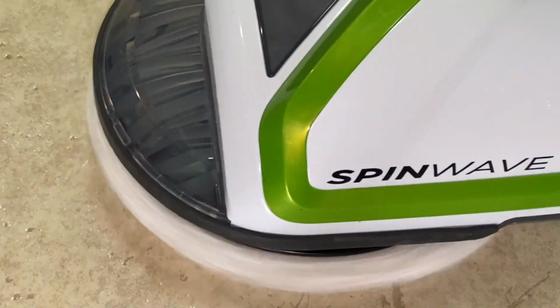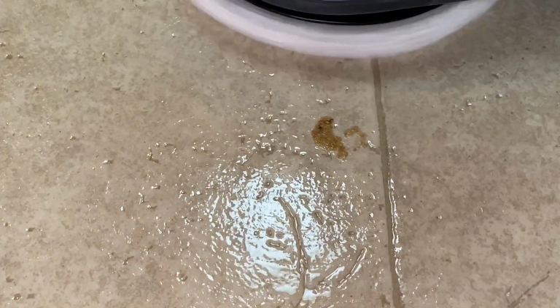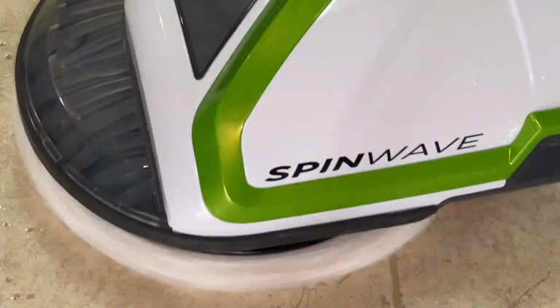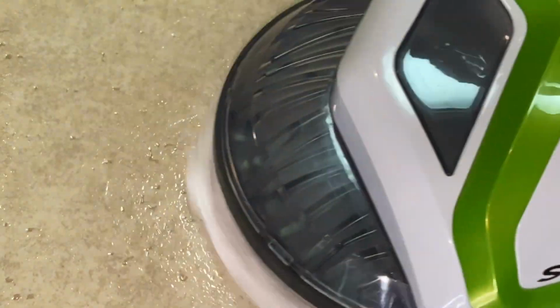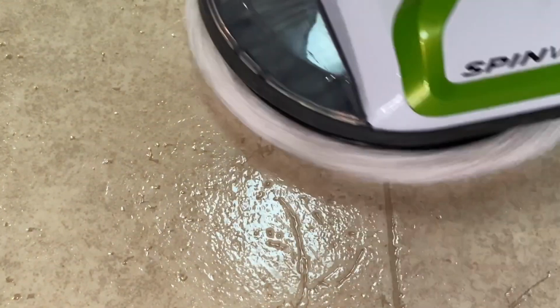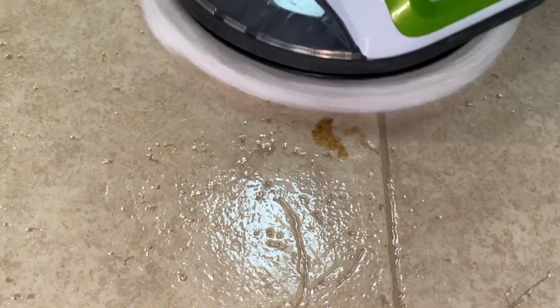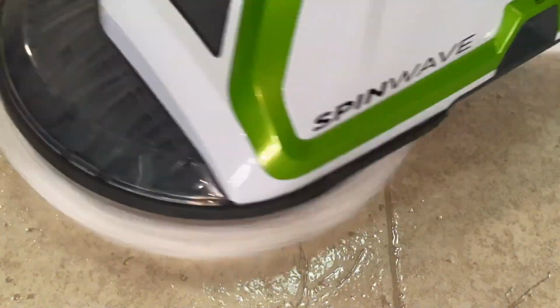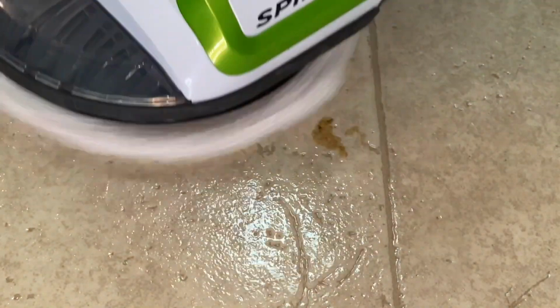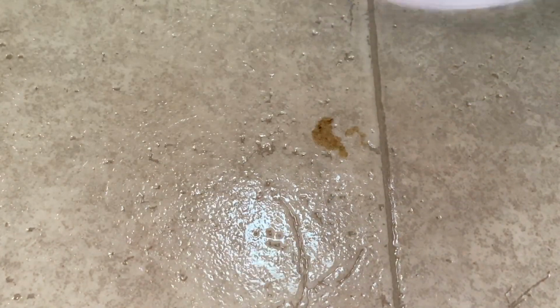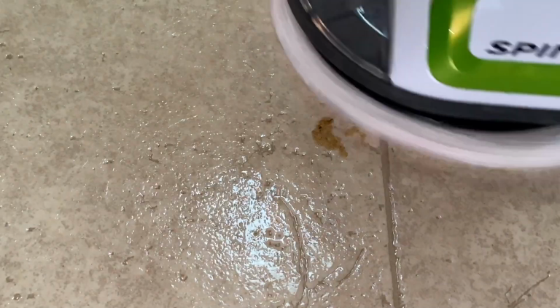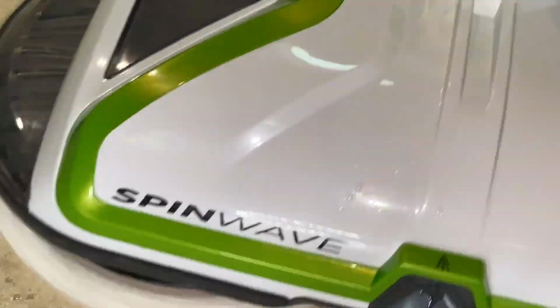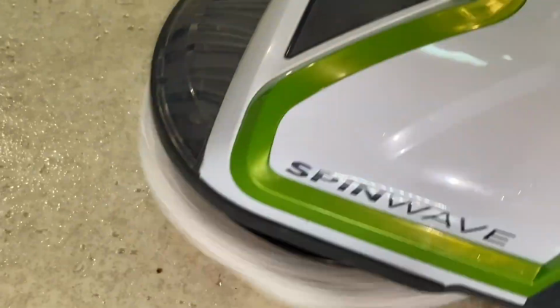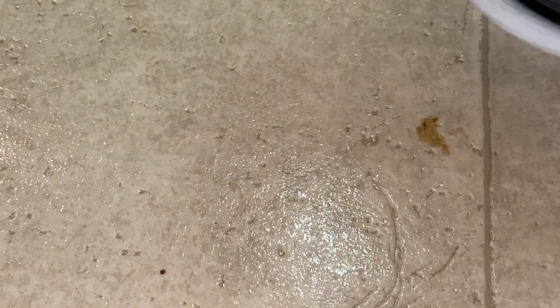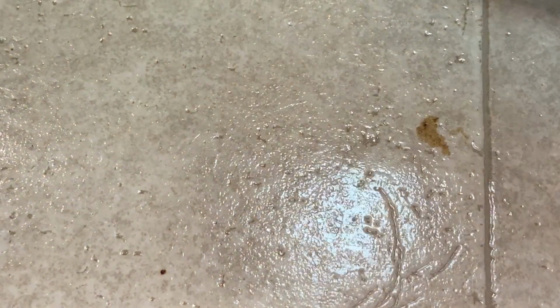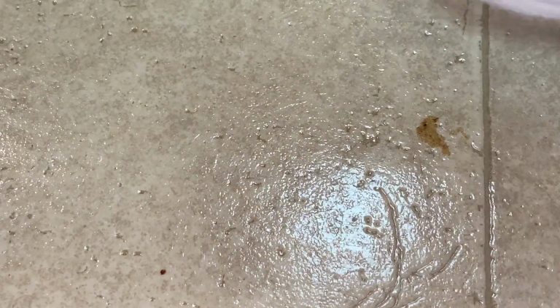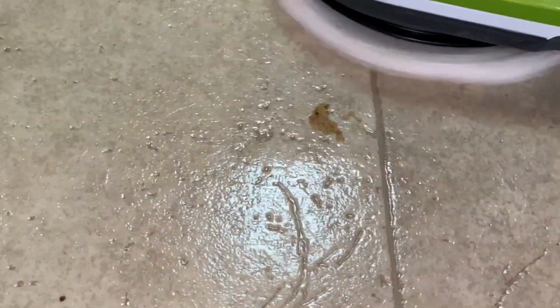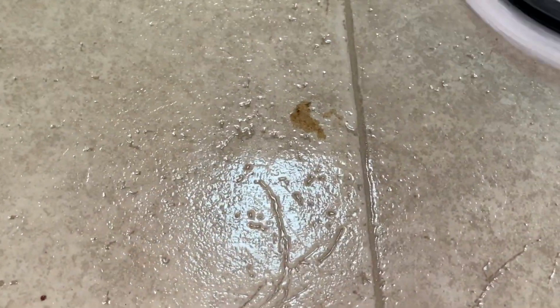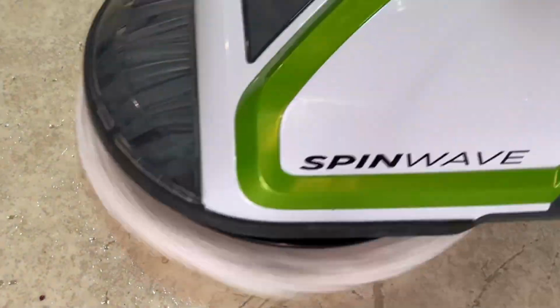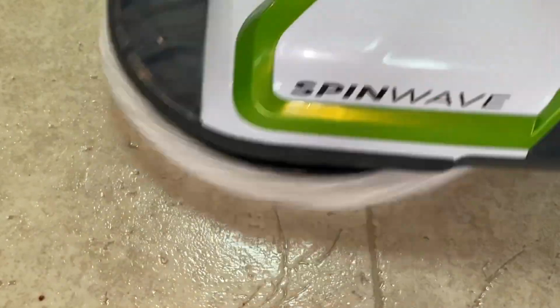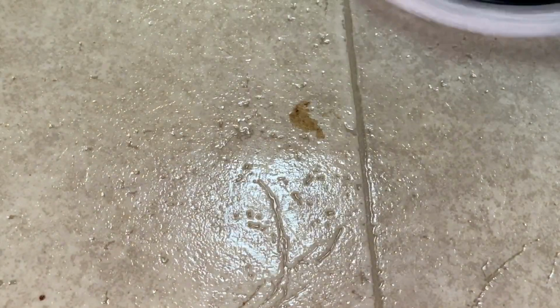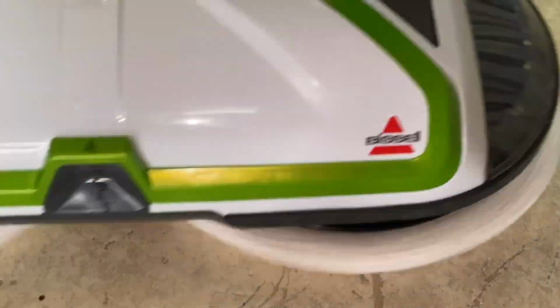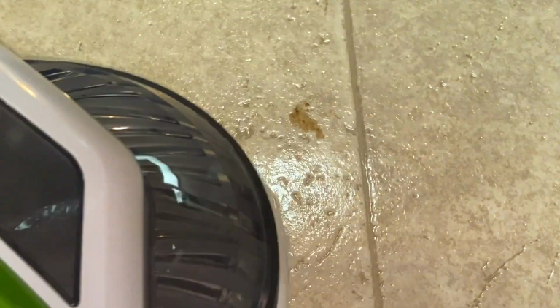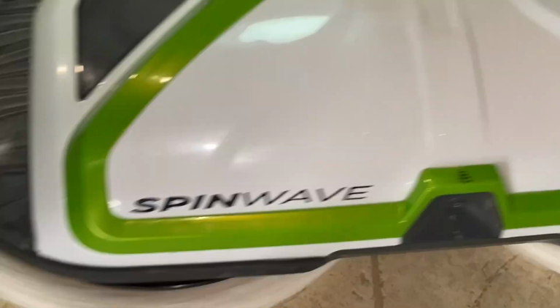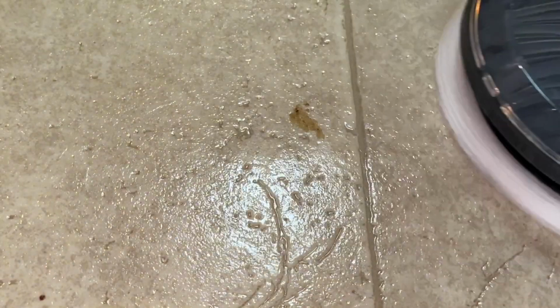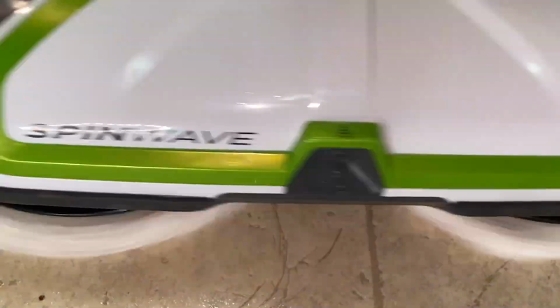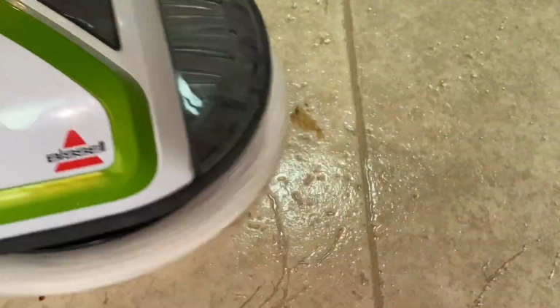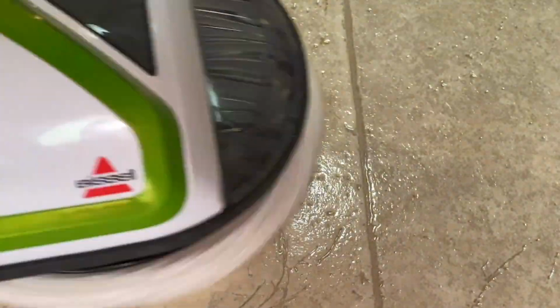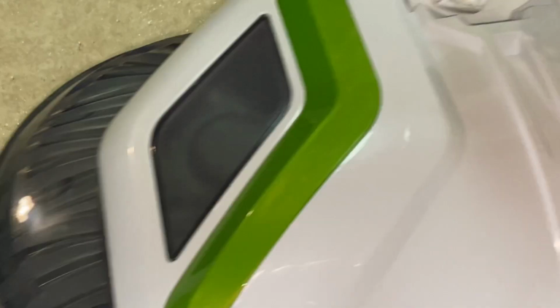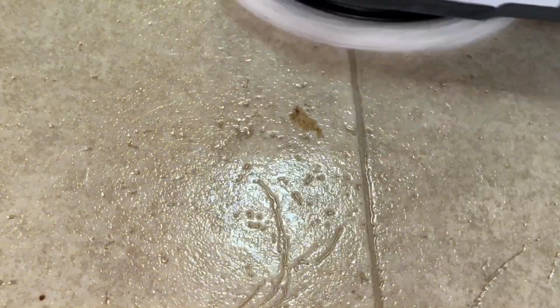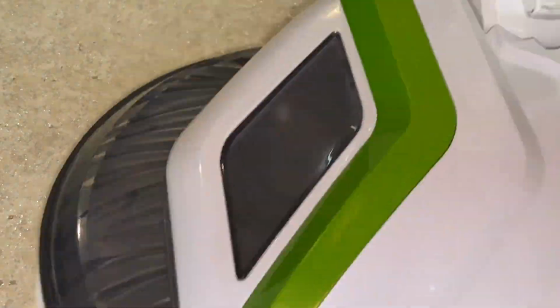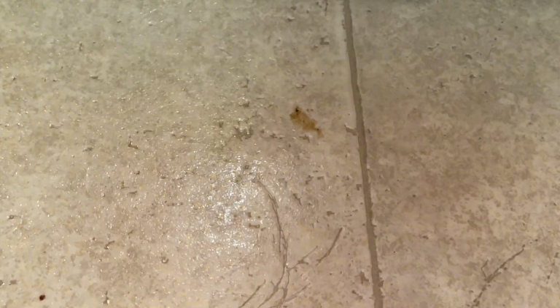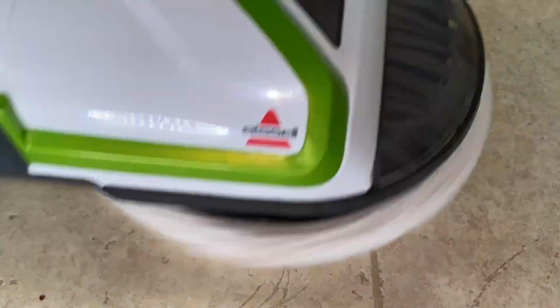So this food was really stuck on the floor. It did take a couple of passes, however it did come up. I did not have to get down on my hands and knees to scrub it up — the Bissell Spin Wave picked it up with a couple of passes.